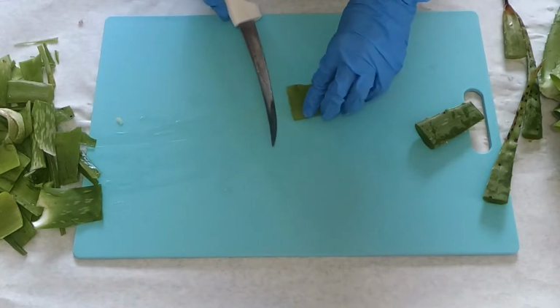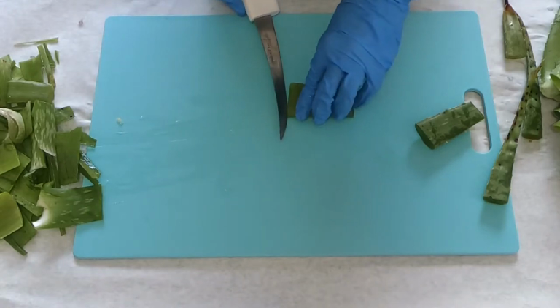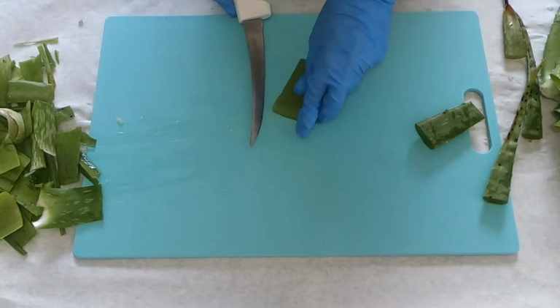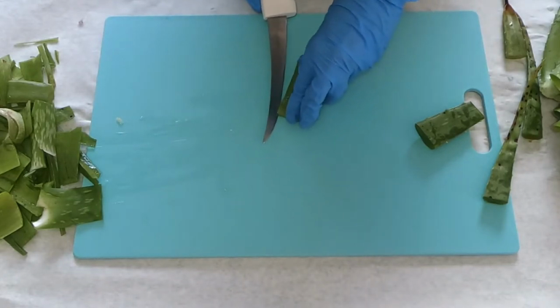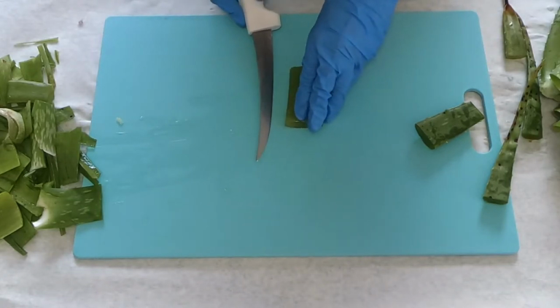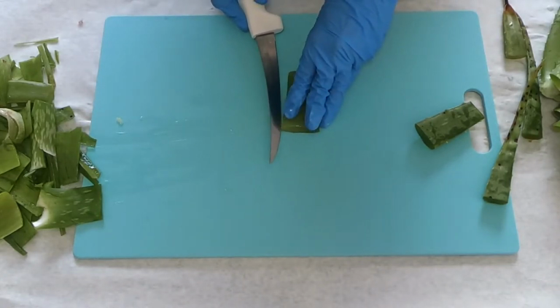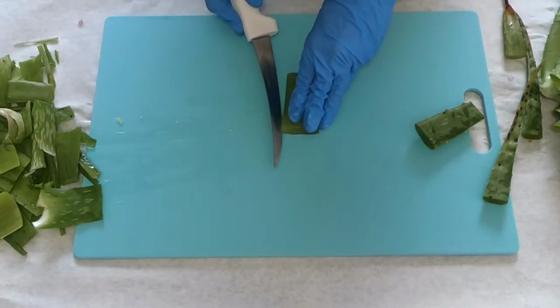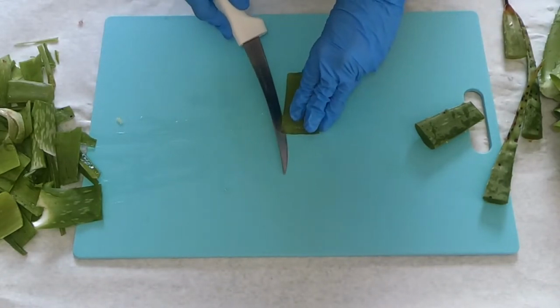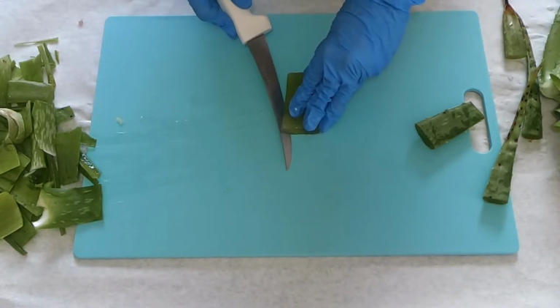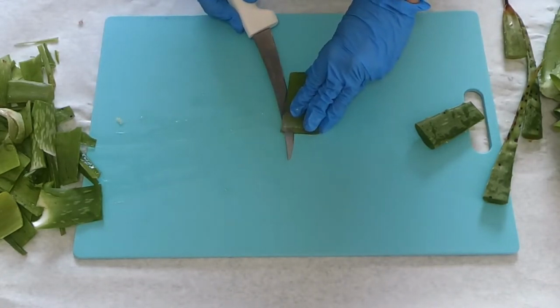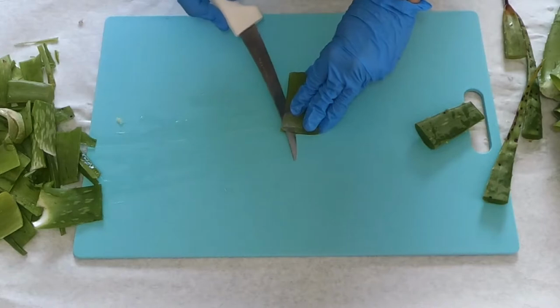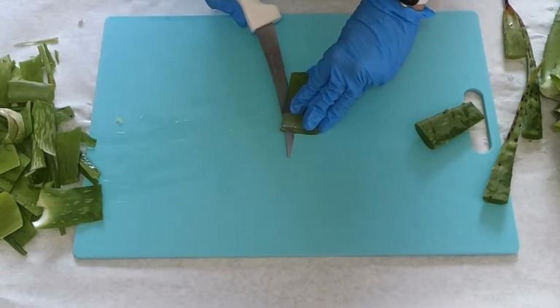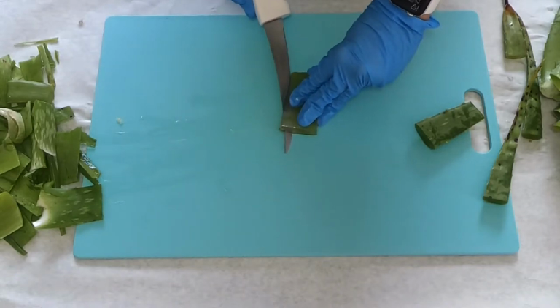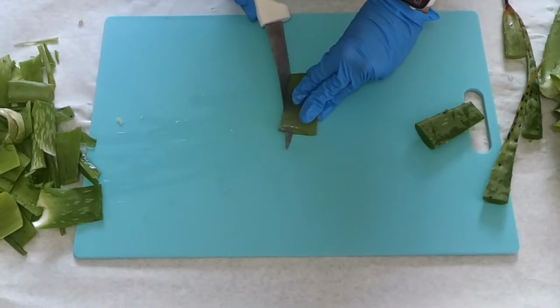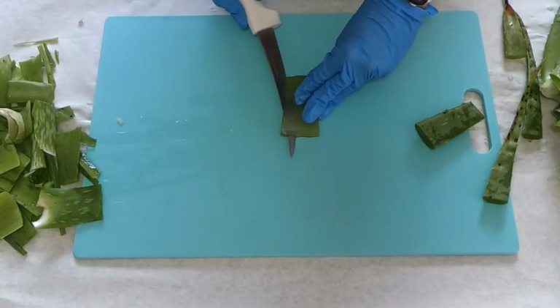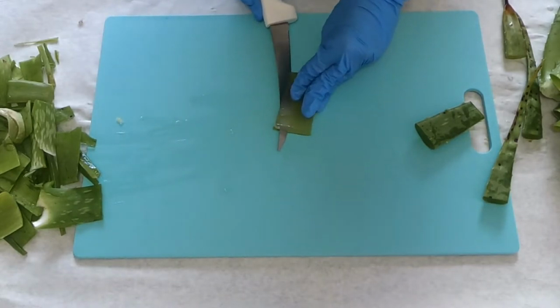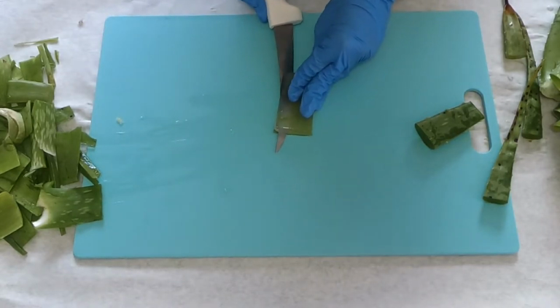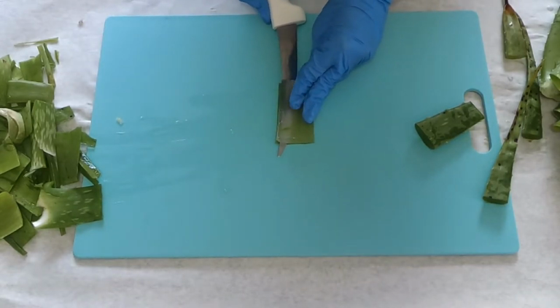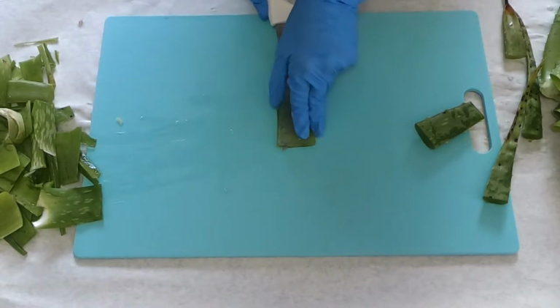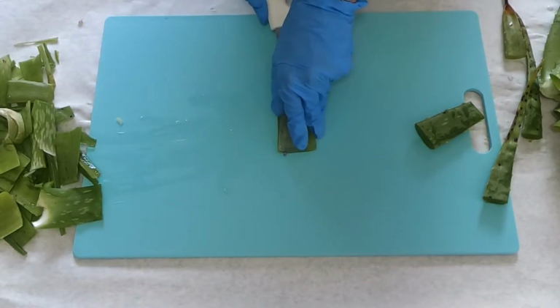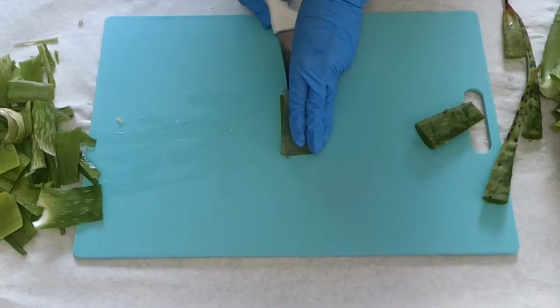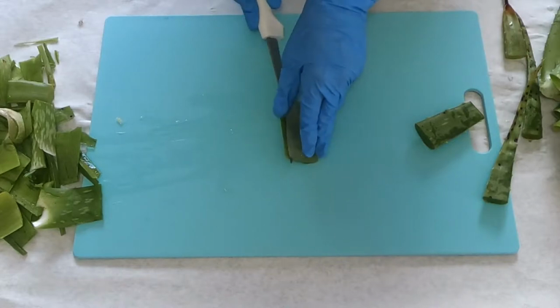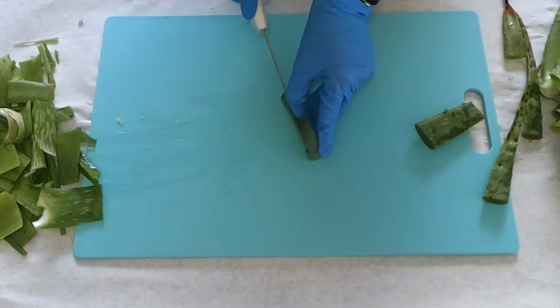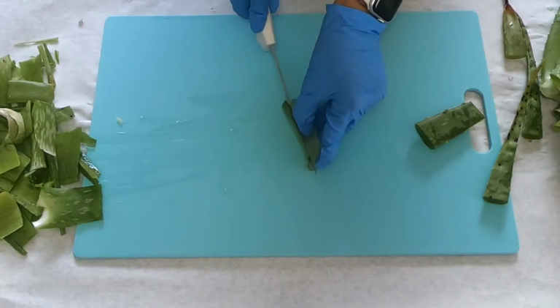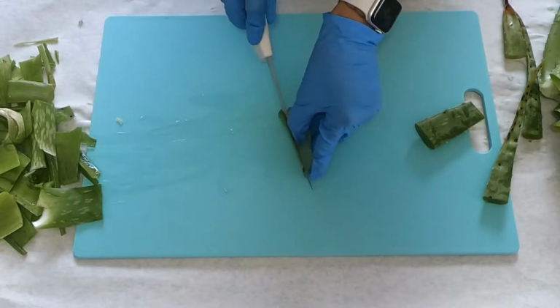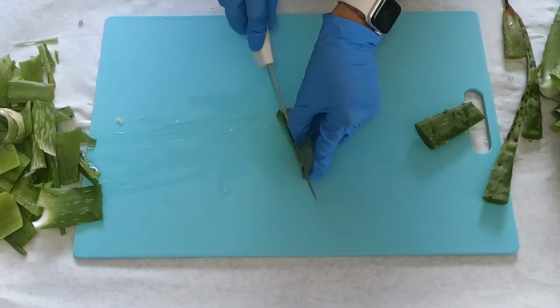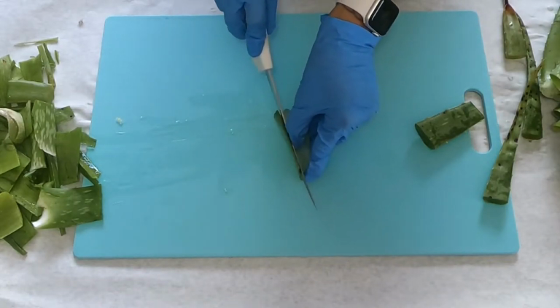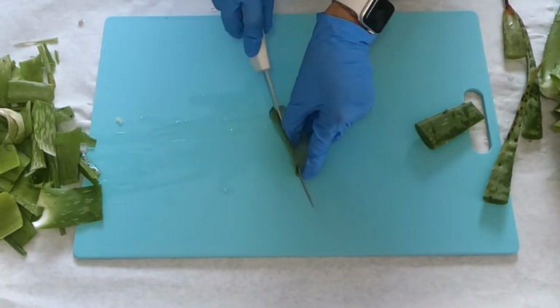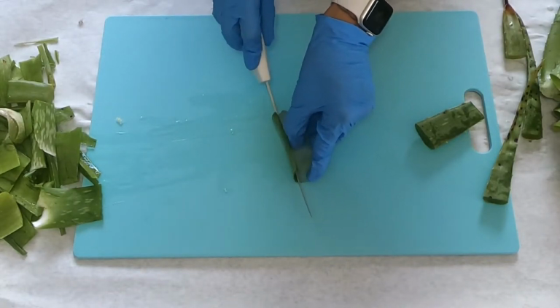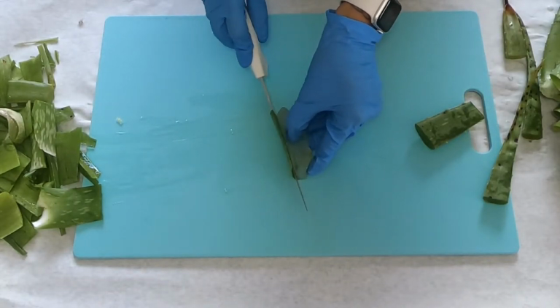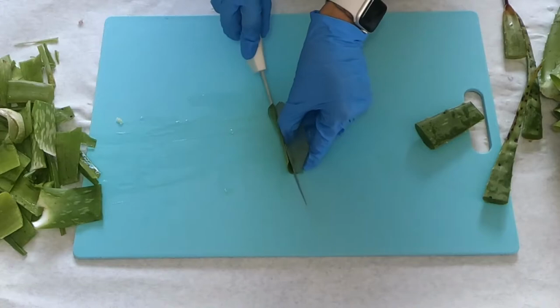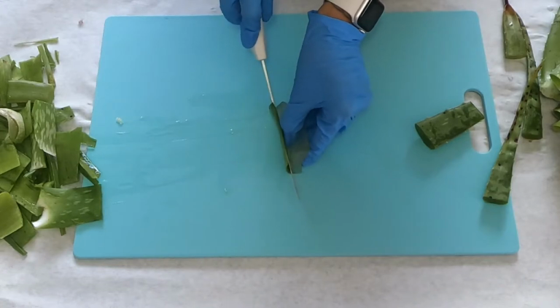The type of knife I'm using here is a fish fillet knife dedicated to my soaping studio. It's a little flexible — I can bend it — and that helps me follow the curvature of the aloe to cut and remove most of the skin.